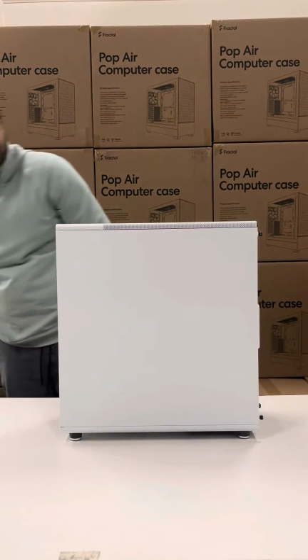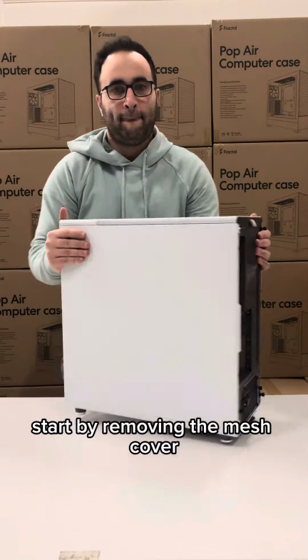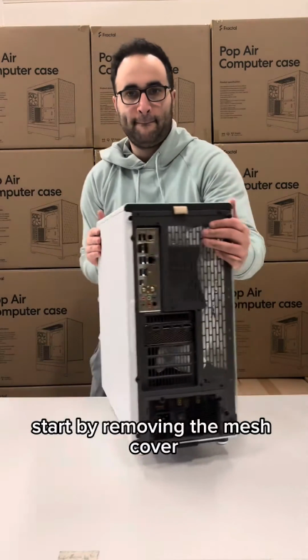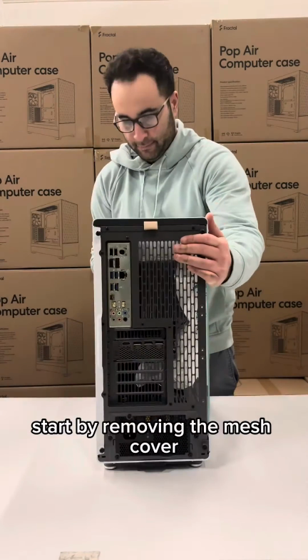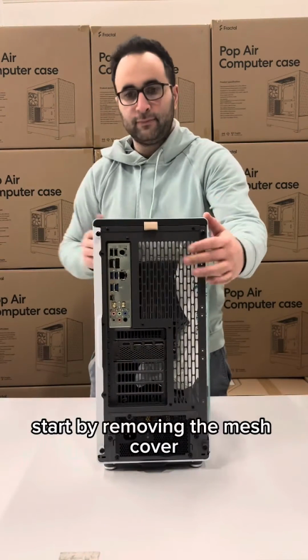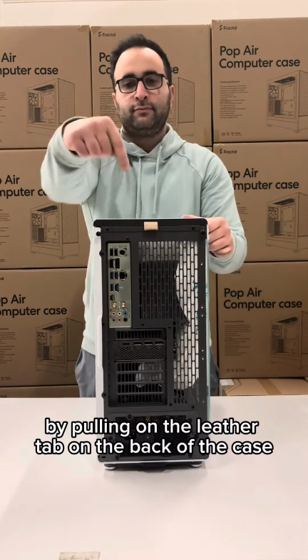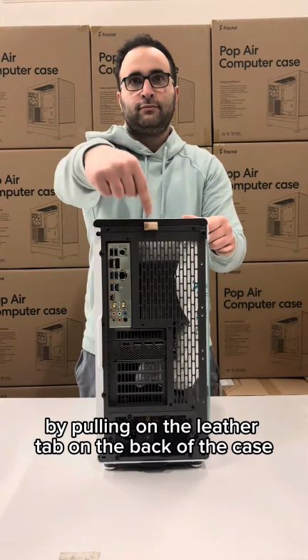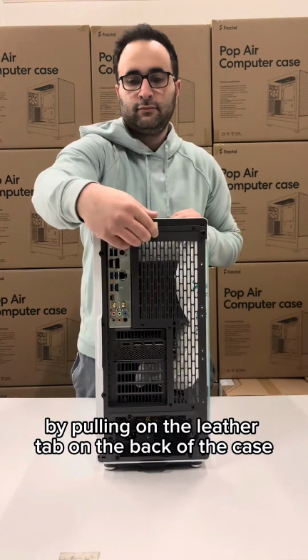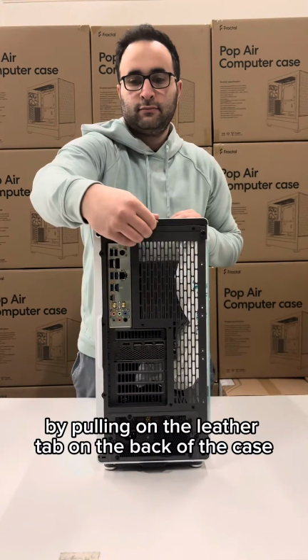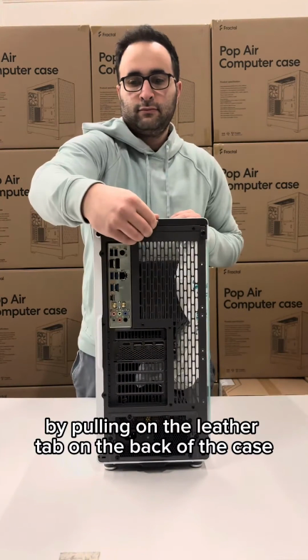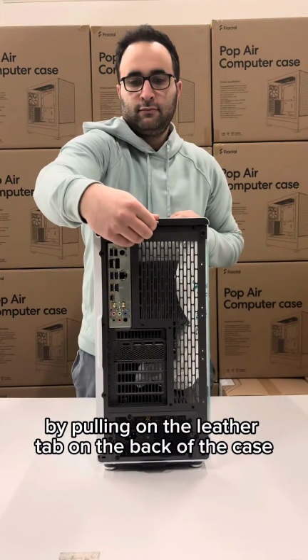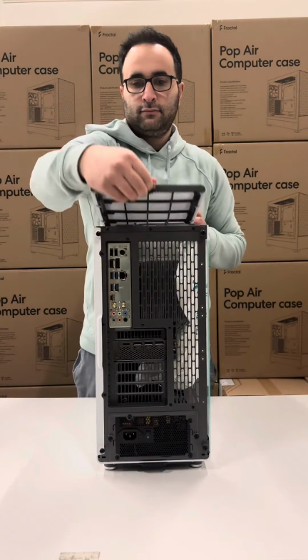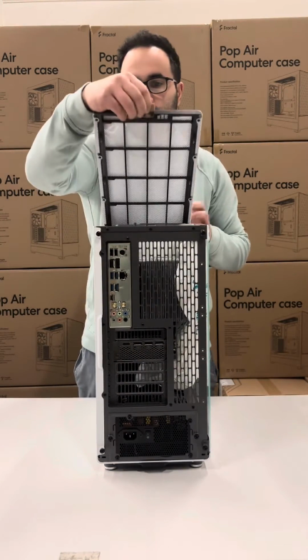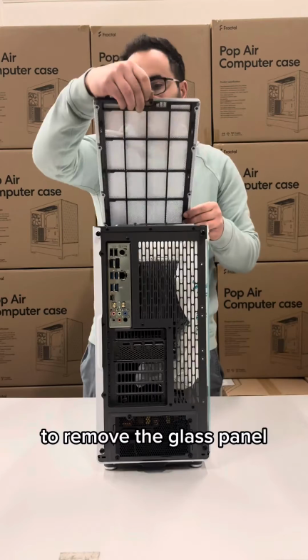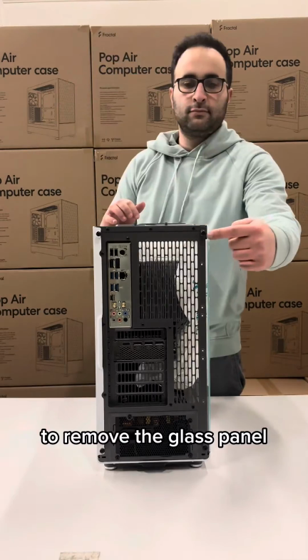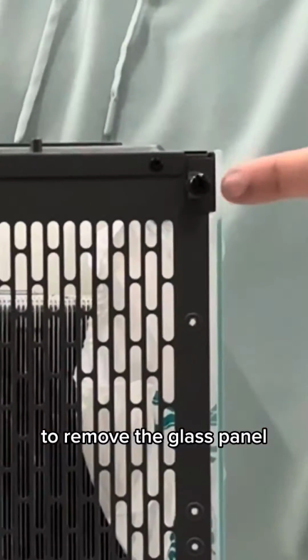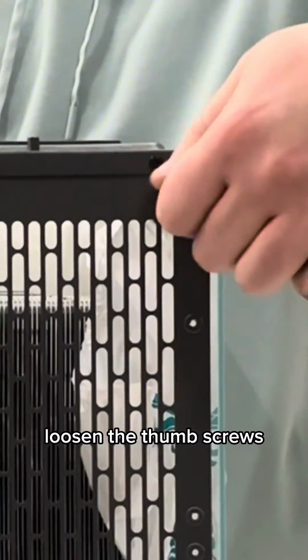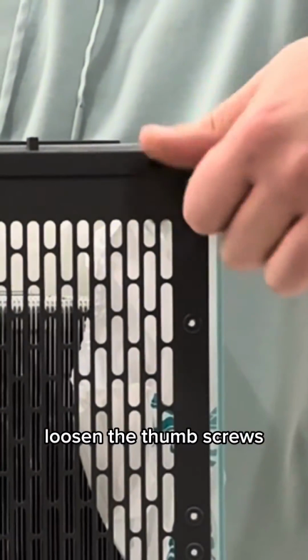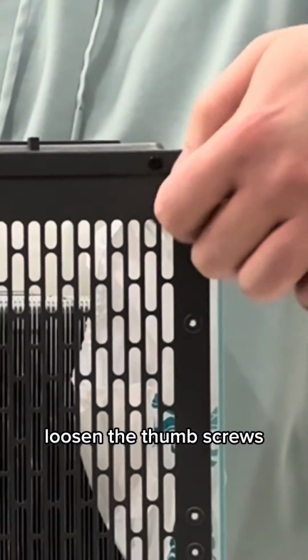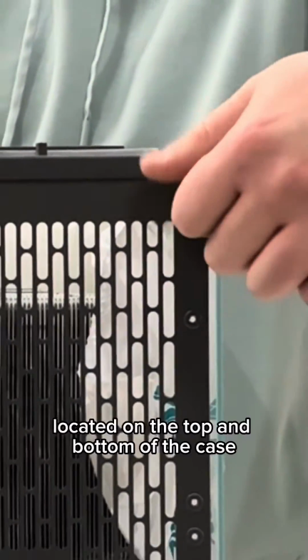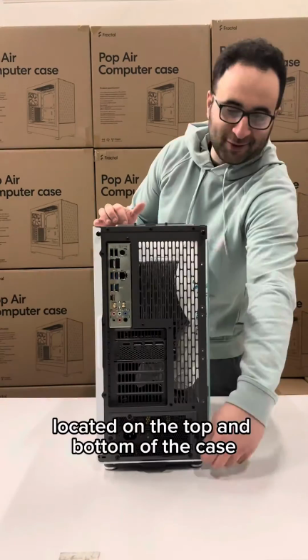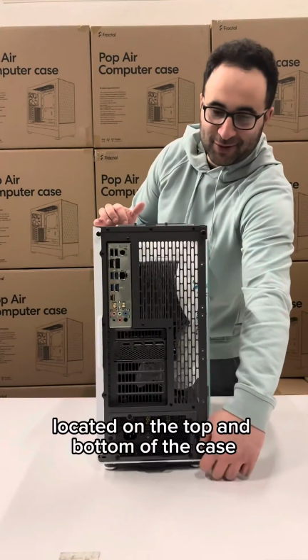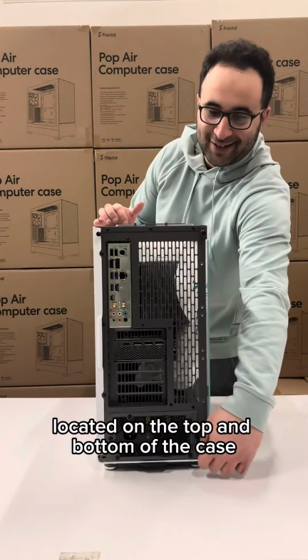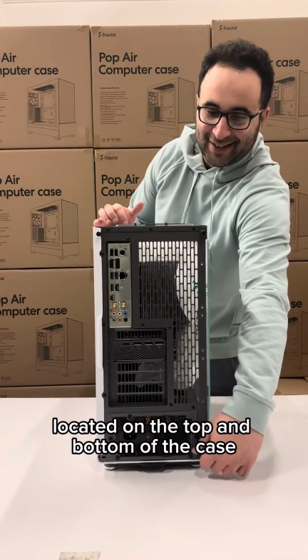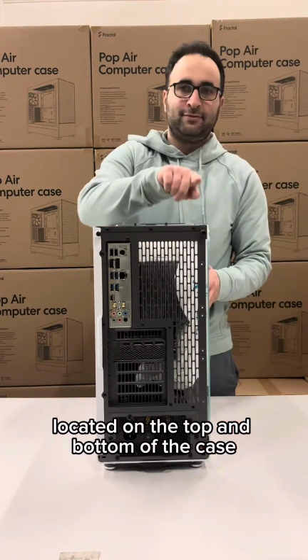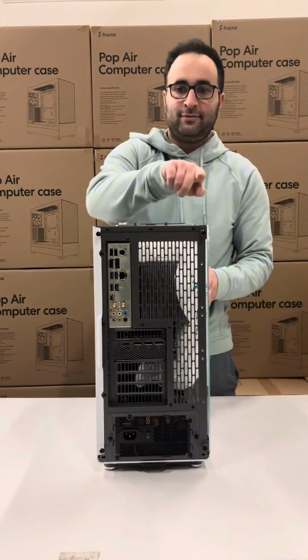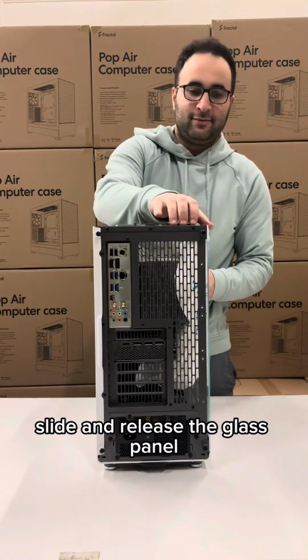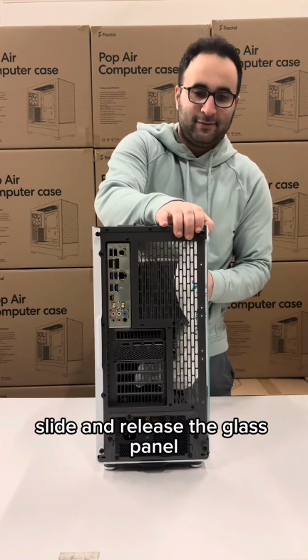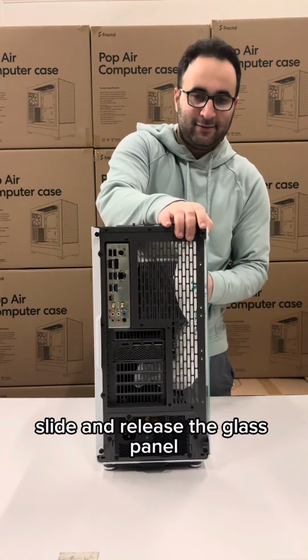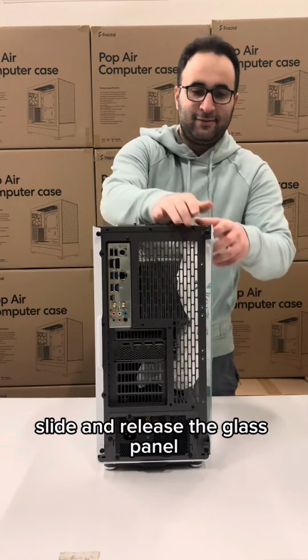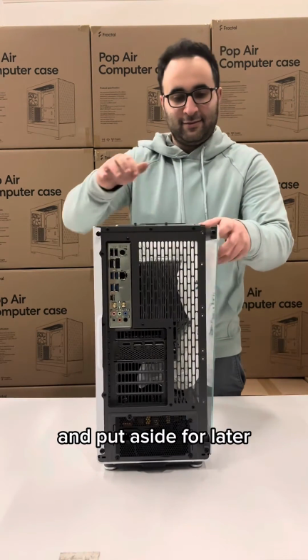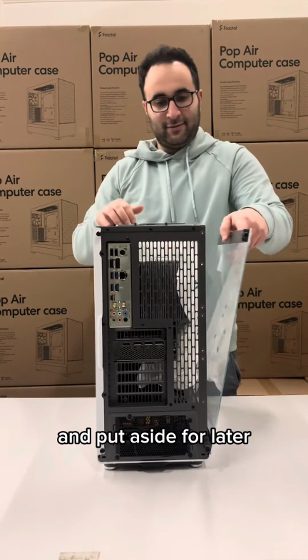Start by removing the mesh cover by pulling on the leather tab on the back of the case. To remove the glass panel, loosen the thumb screws located on the top and bottom of the case. Slide and release the glass panel and put it aside for later.